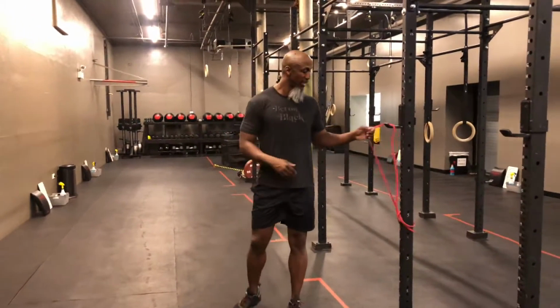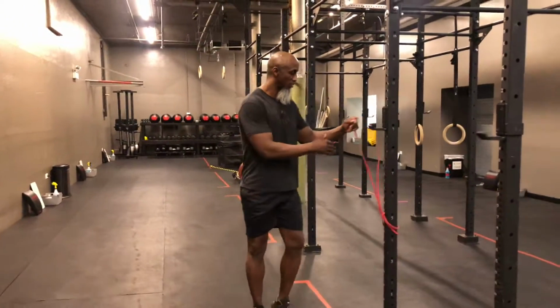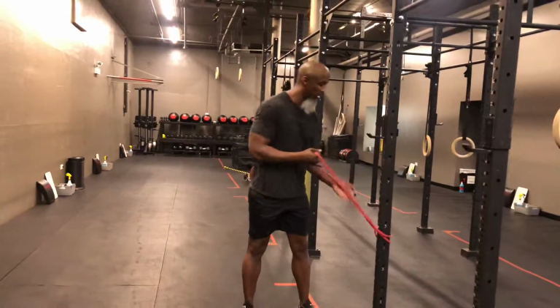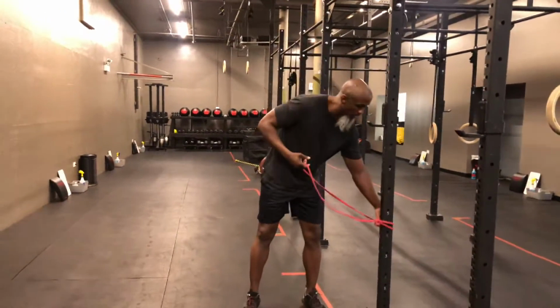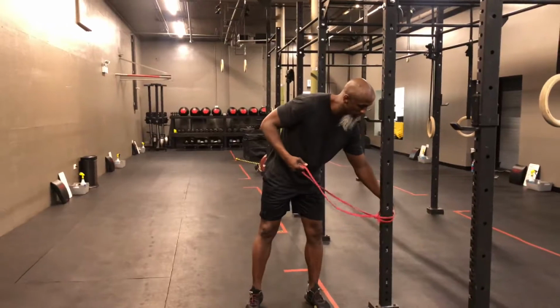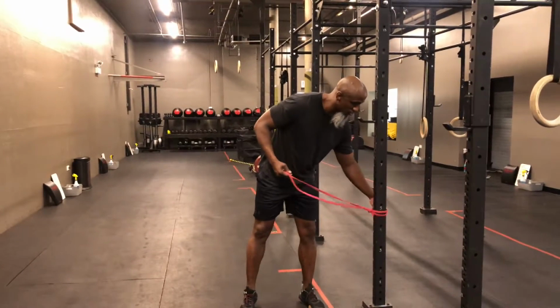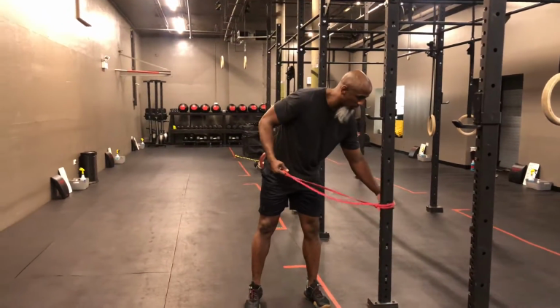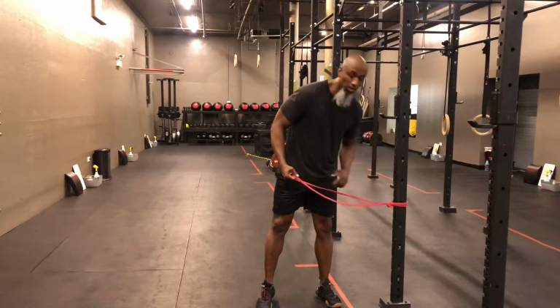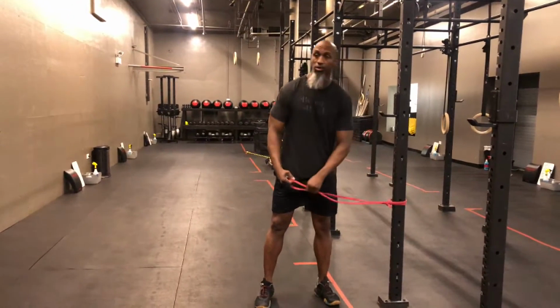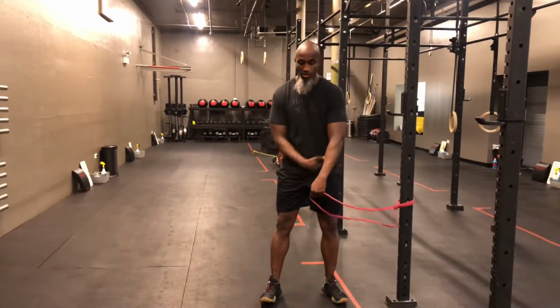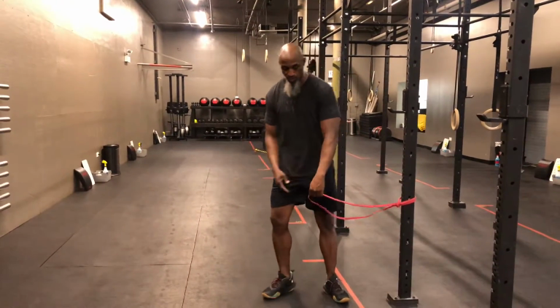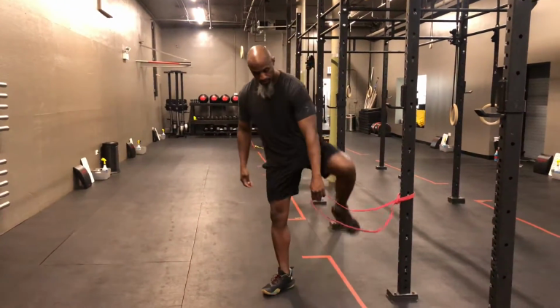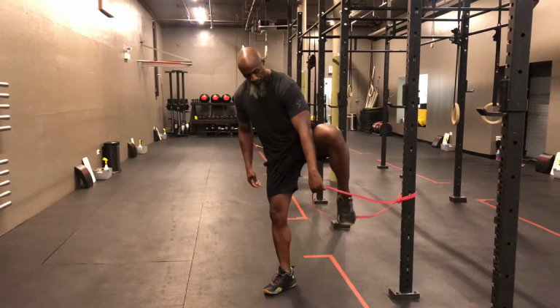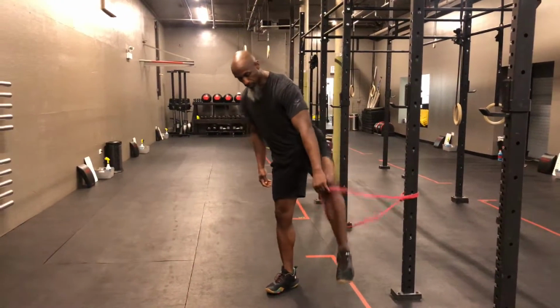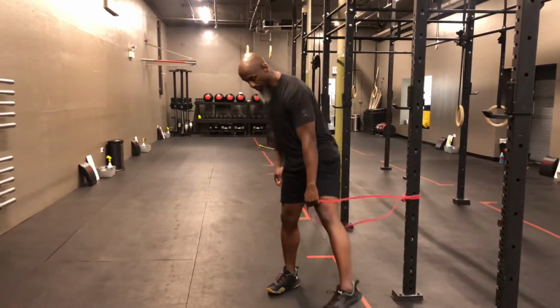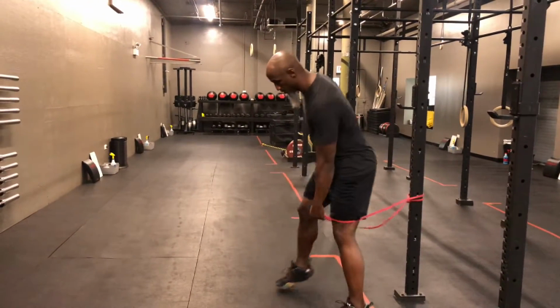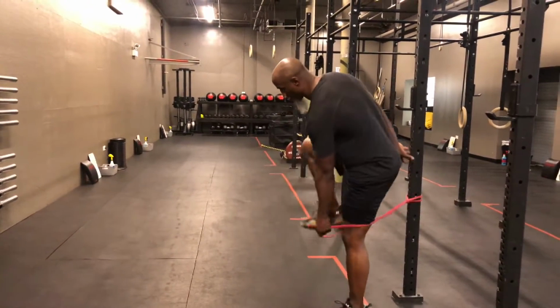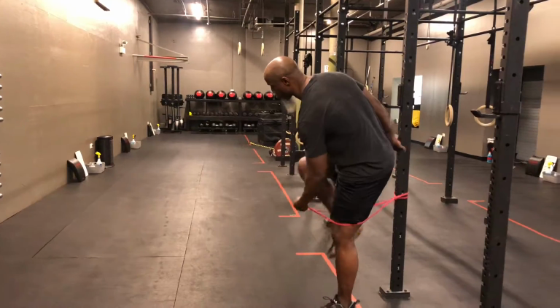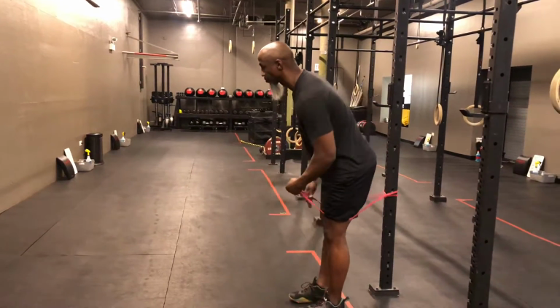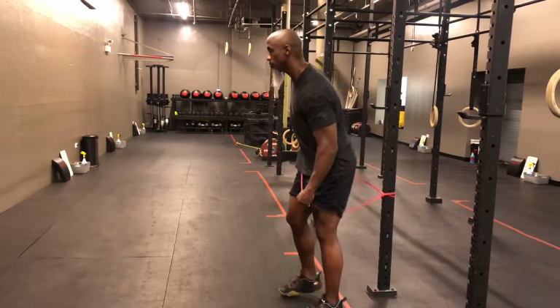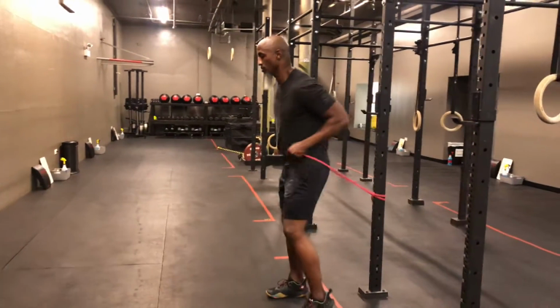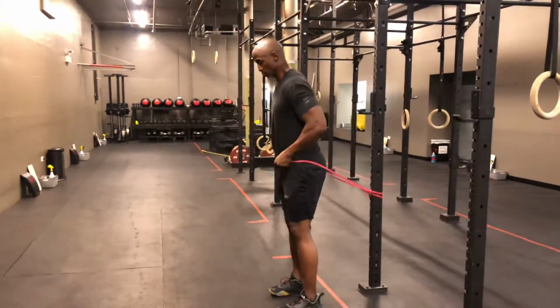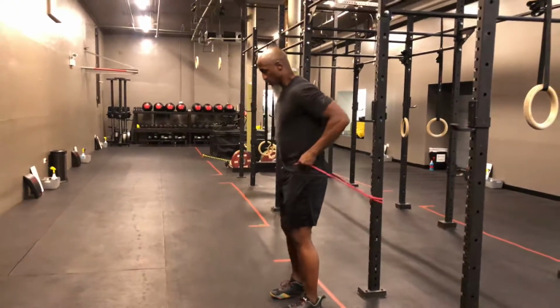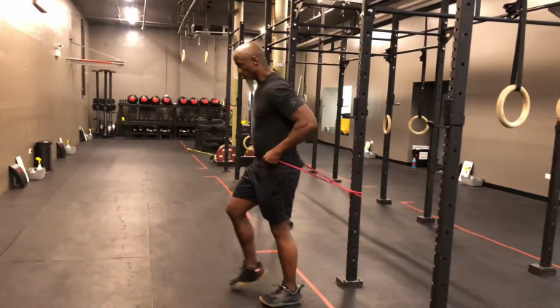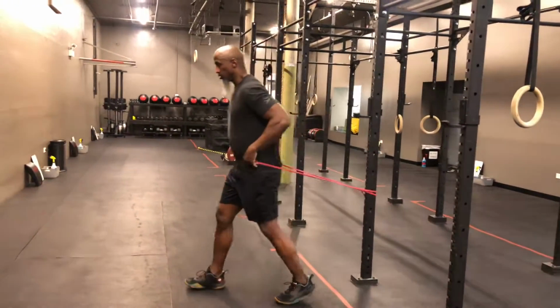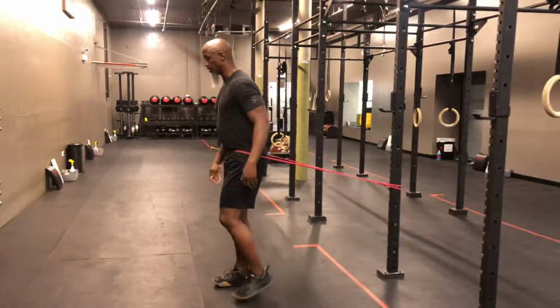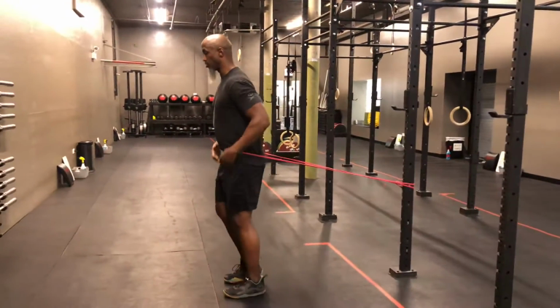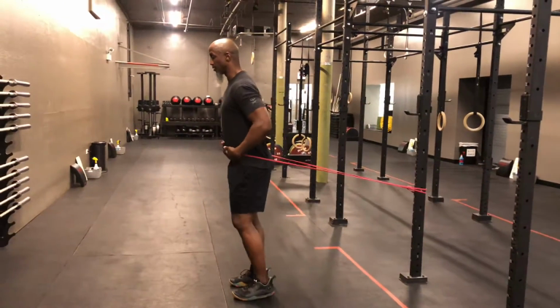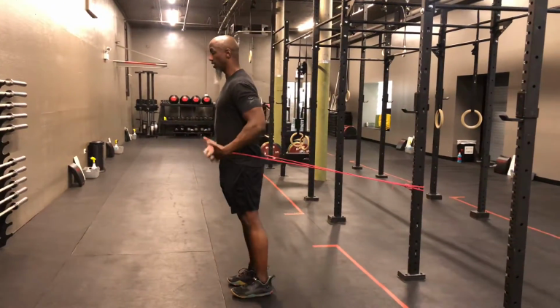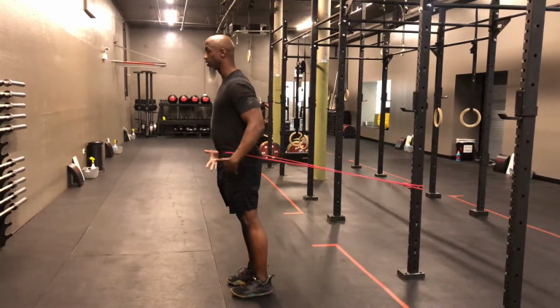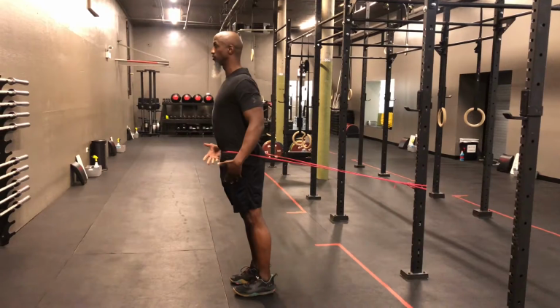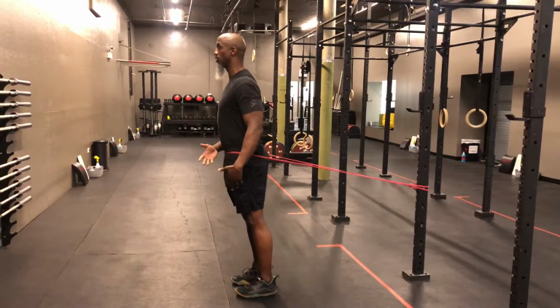Standing straight in the band, it should probably be a little bit lower than your waist. Step in — don't fall. Step out to the band; it's tight. Chest up.